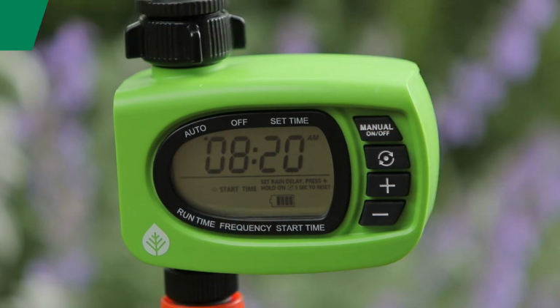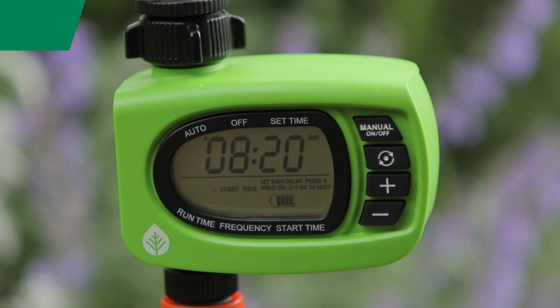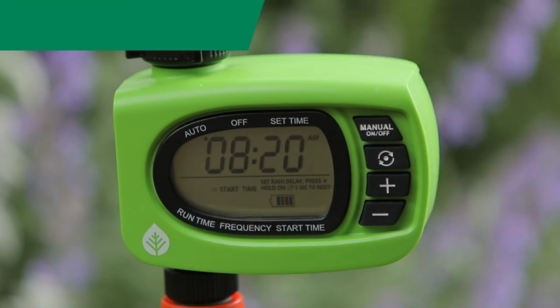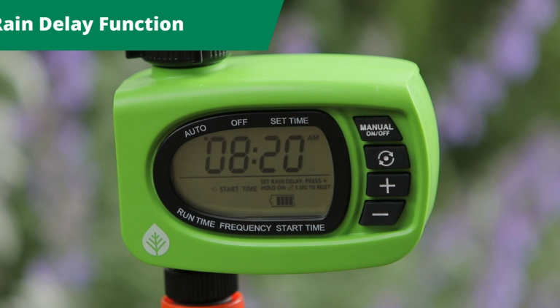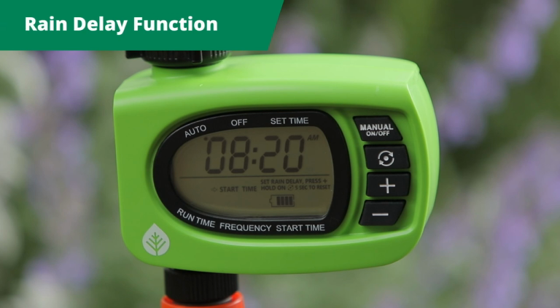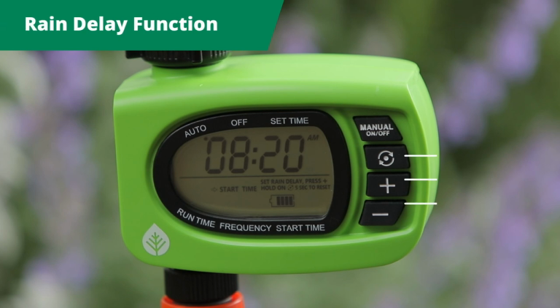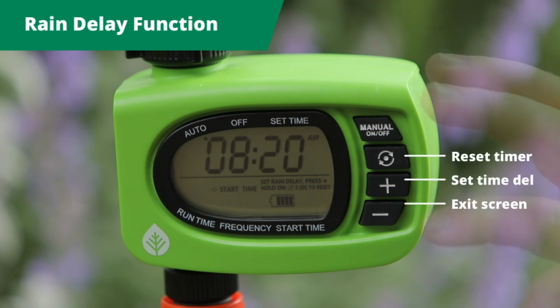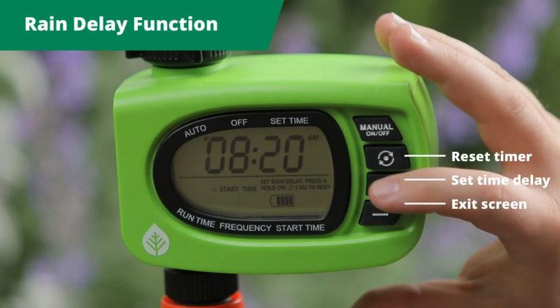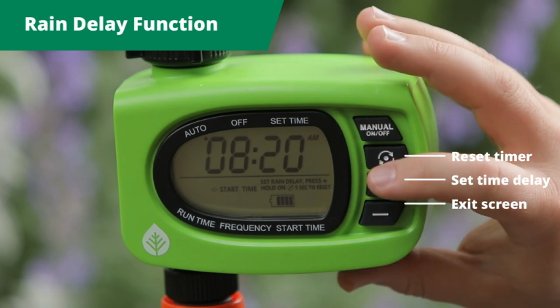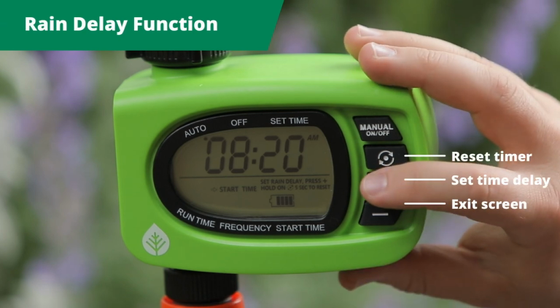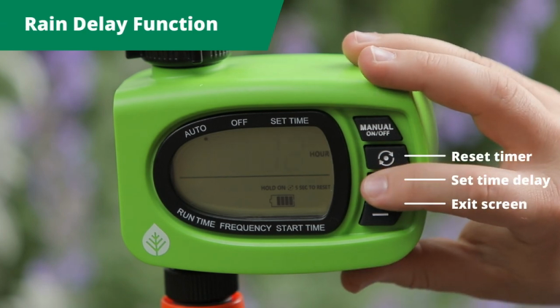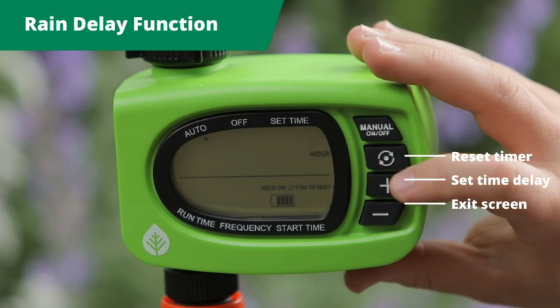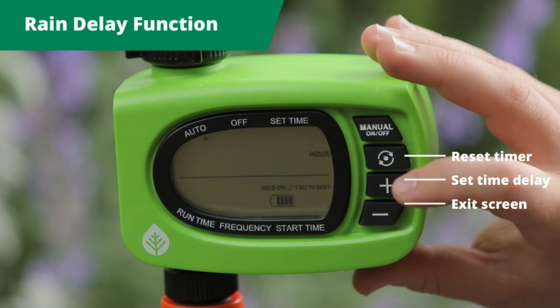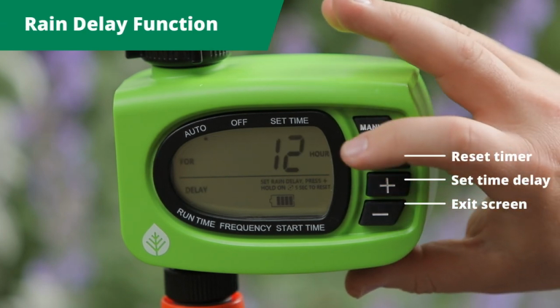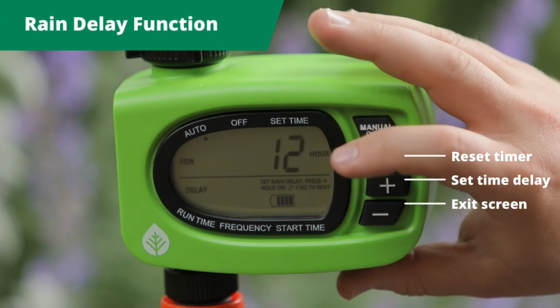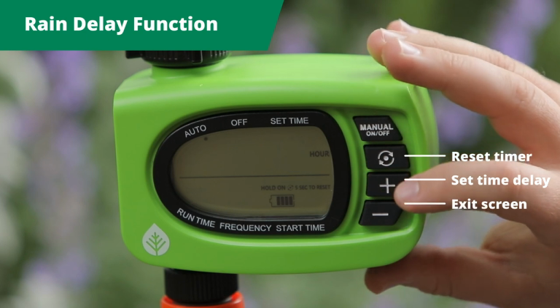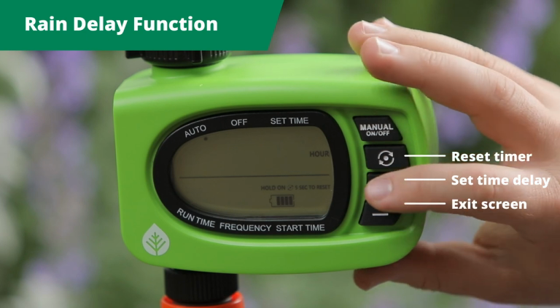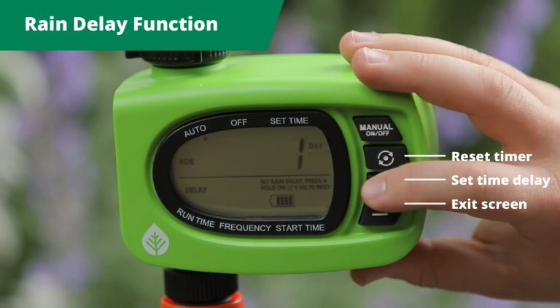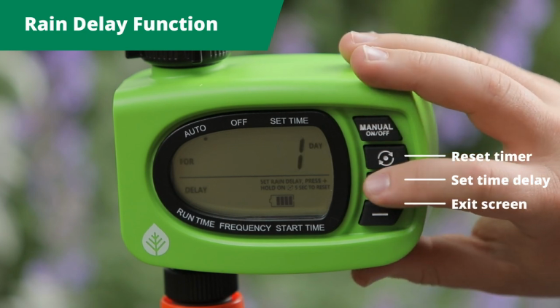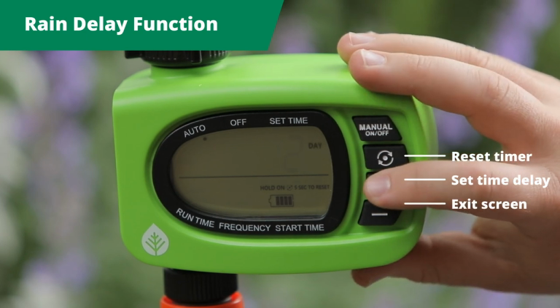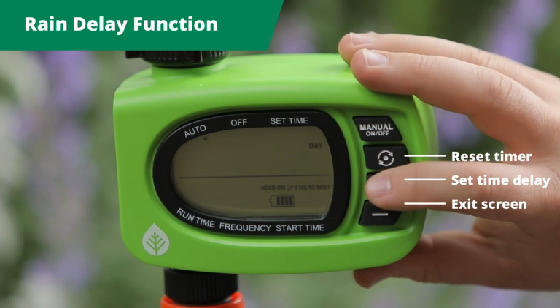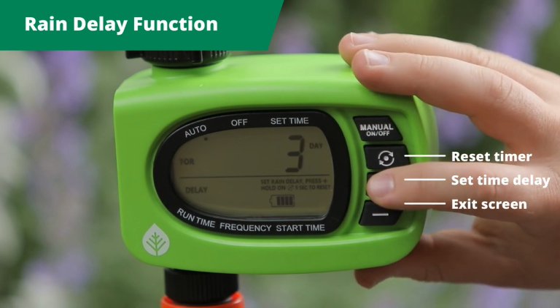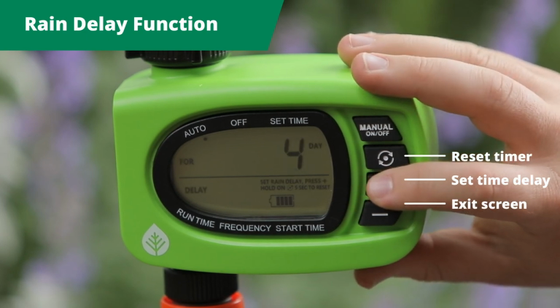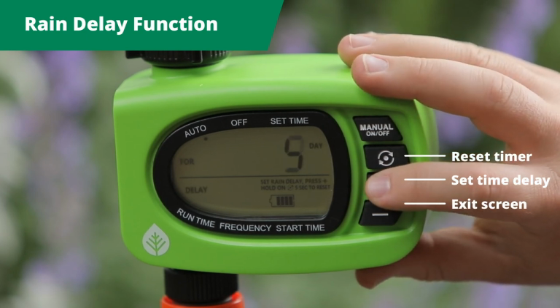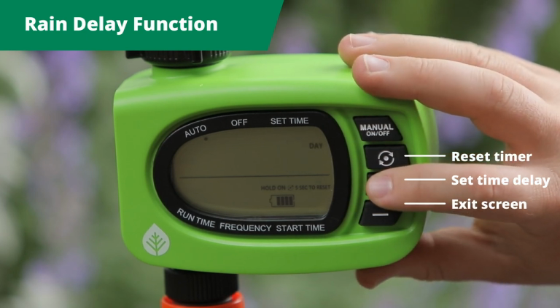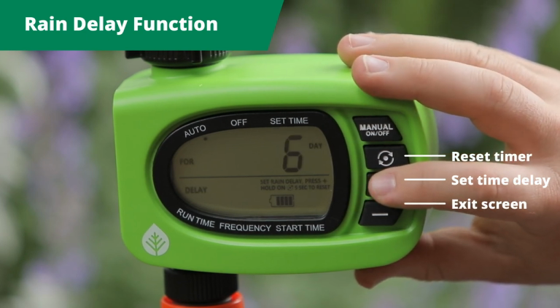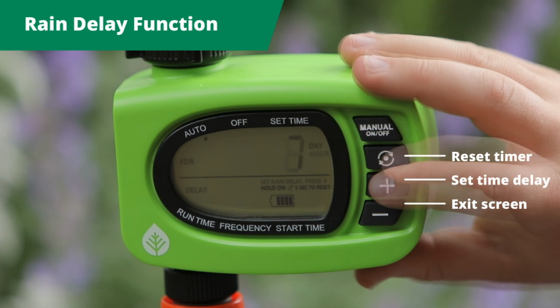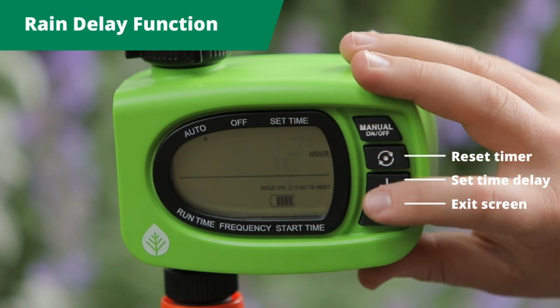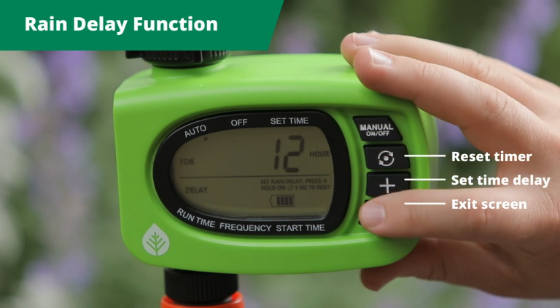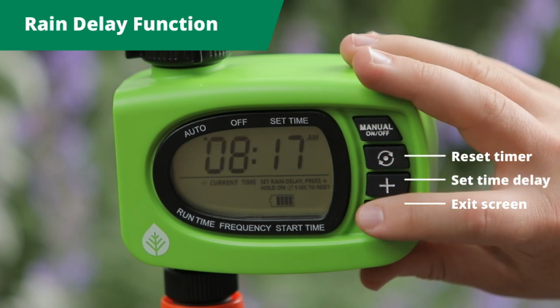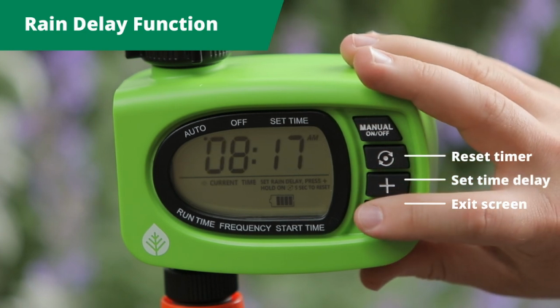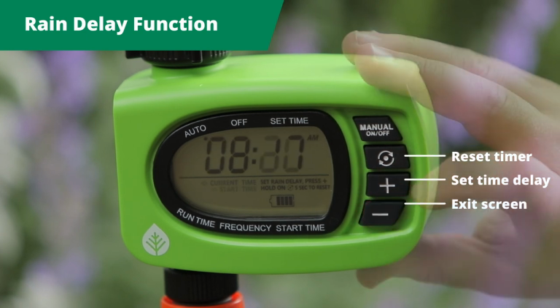If rain is forecast, use the rain delay feature on your tap timer. From the auto screen, select the plus button to delay the timer for up to seven days. If you change your mind, exit from this screen using the minus button.